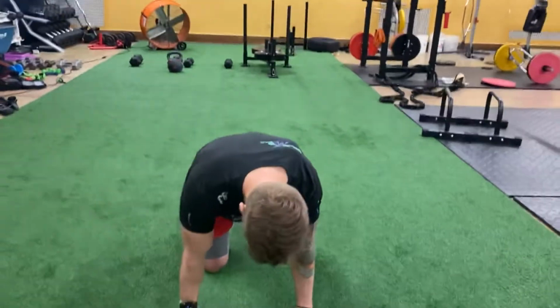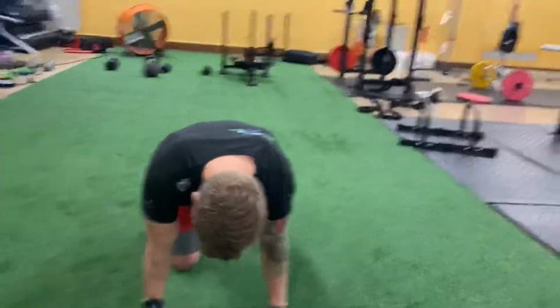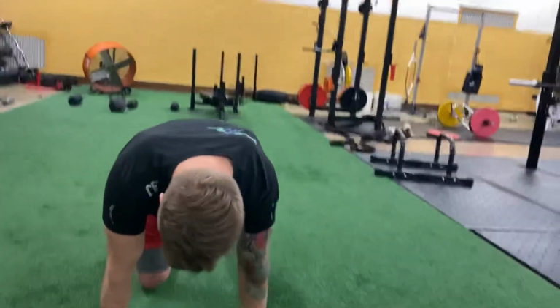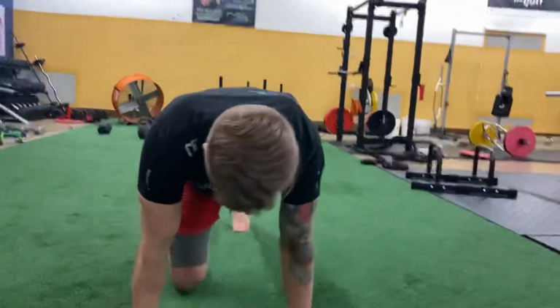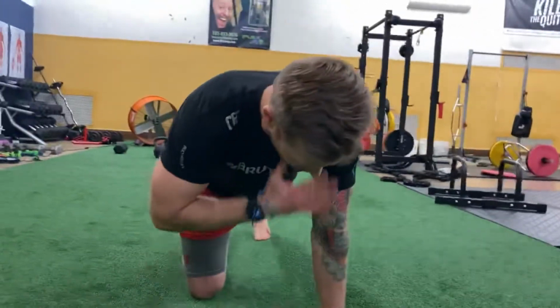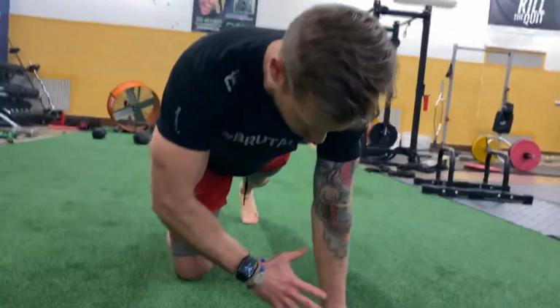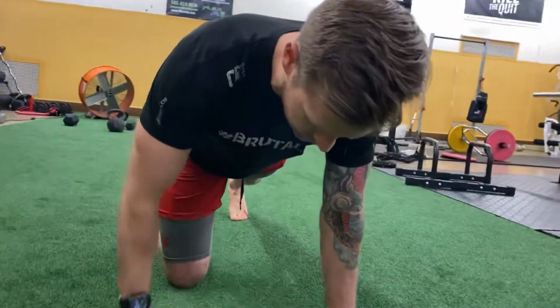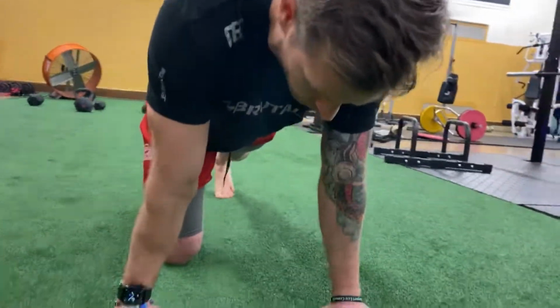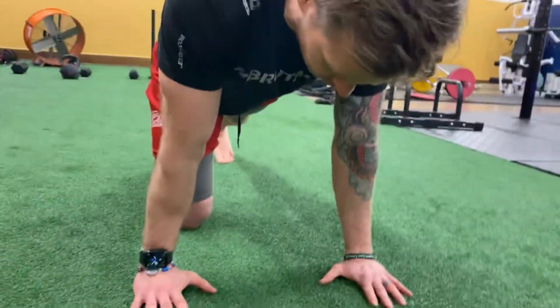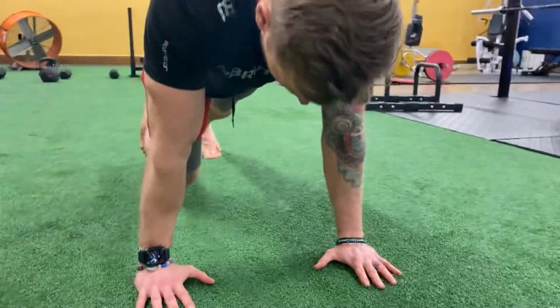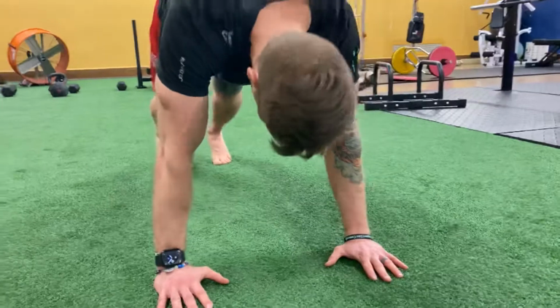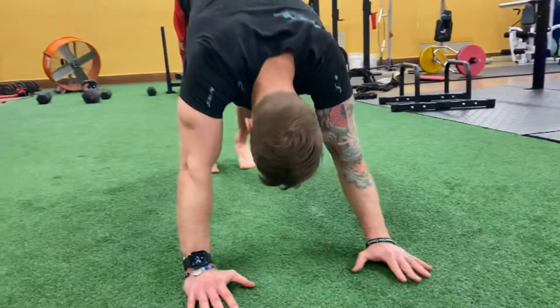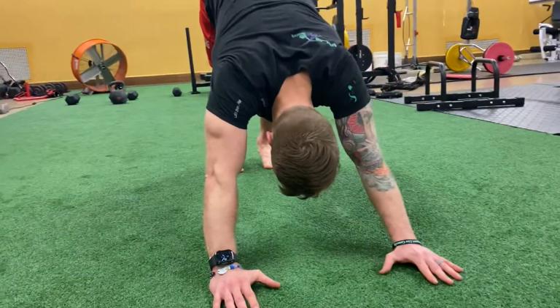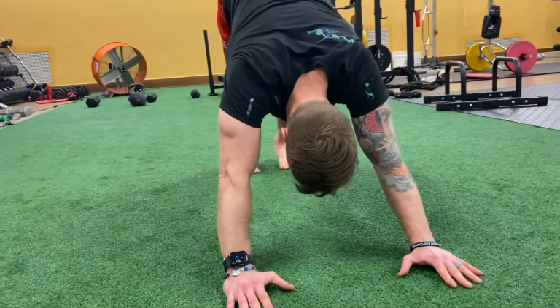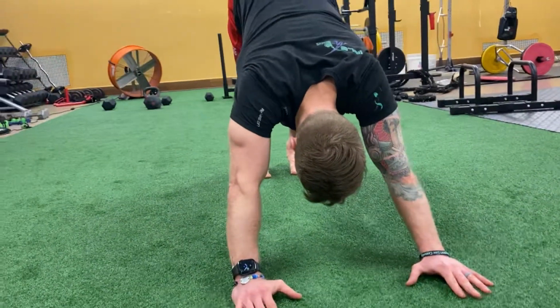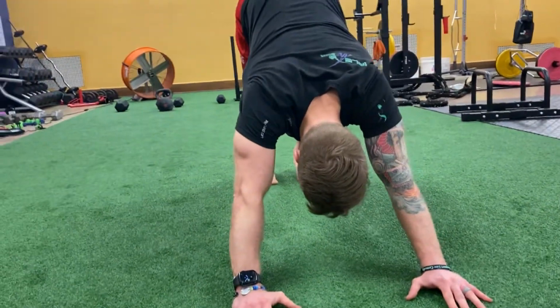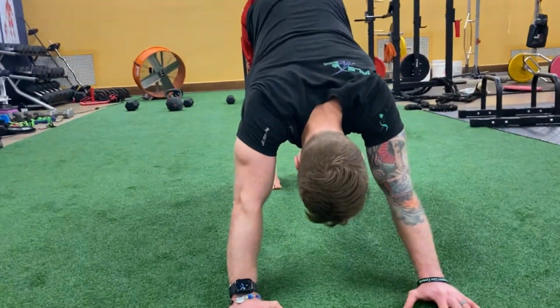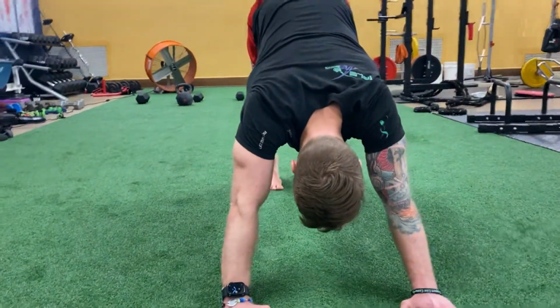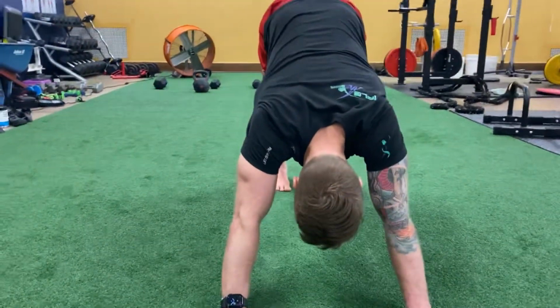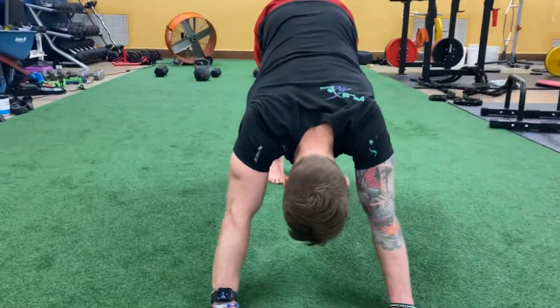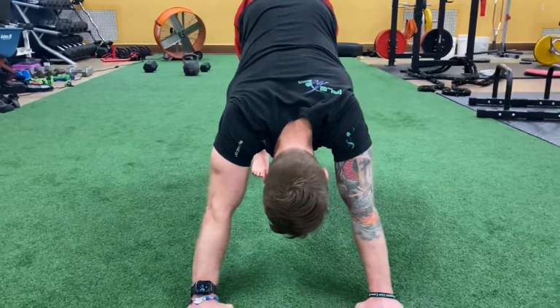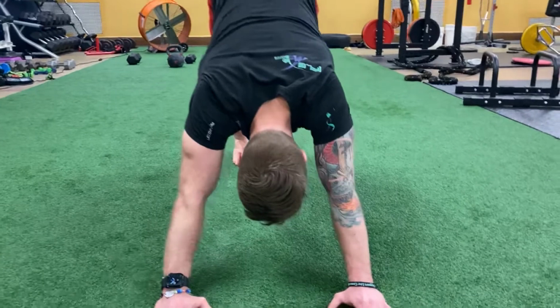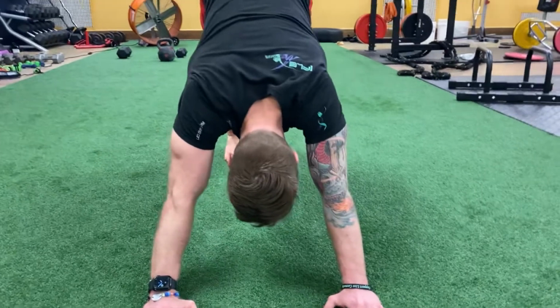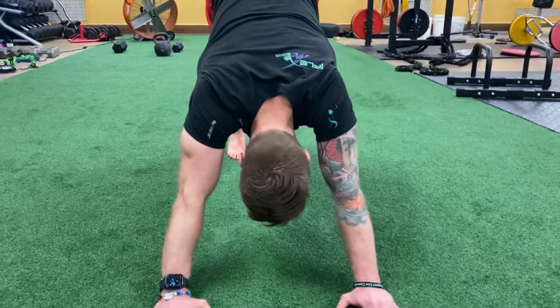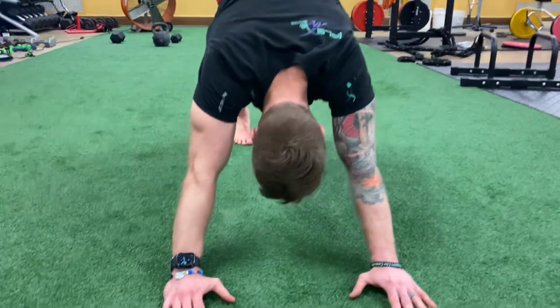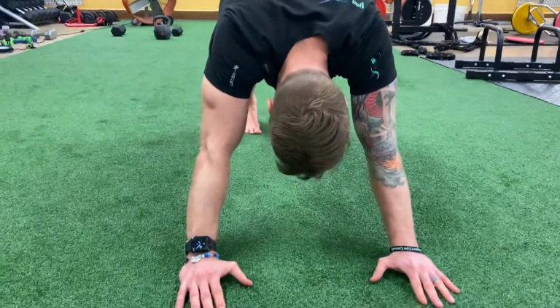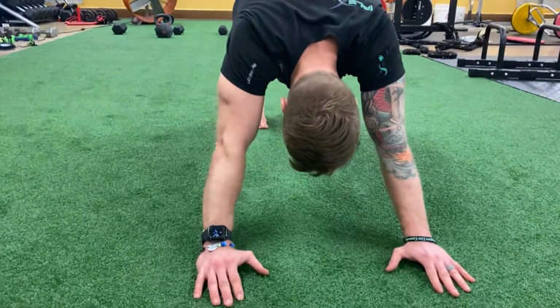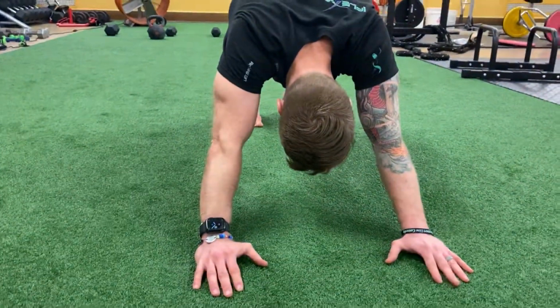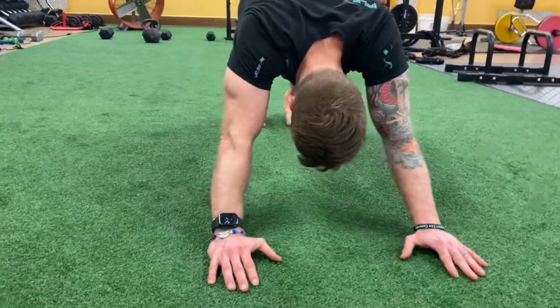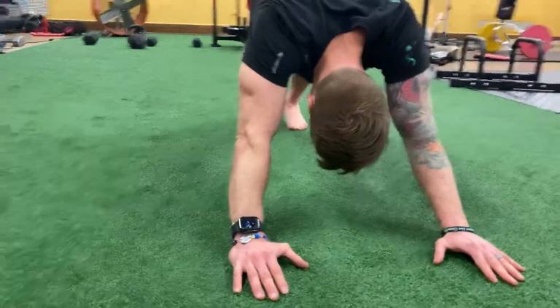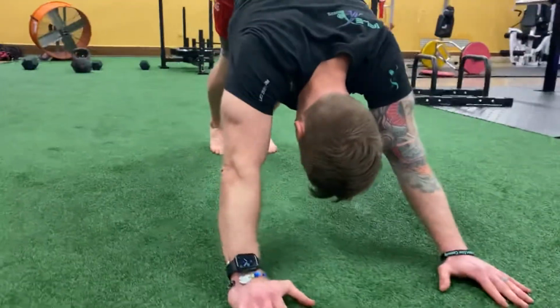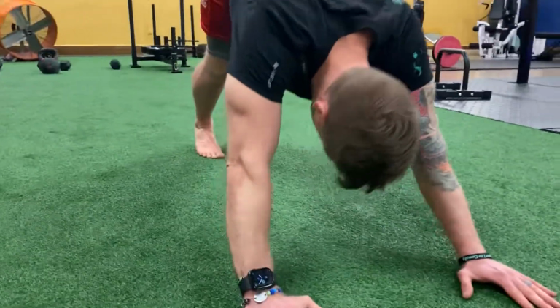You're going to start in a strong plank position. Make sure those hands are below those shoulders. Then downward dog — you might know a lot of these moves, we're just combining them together. So you're going to start here, pushing your head through that window. I like to look at it as if I'm looking at my toes.